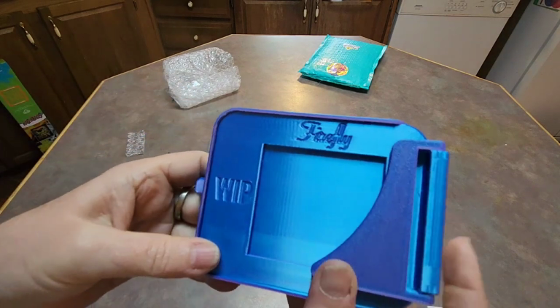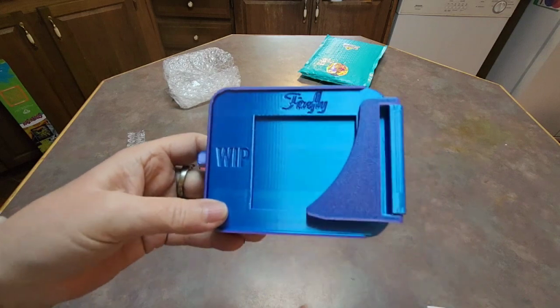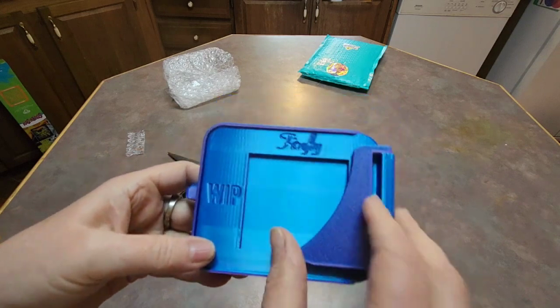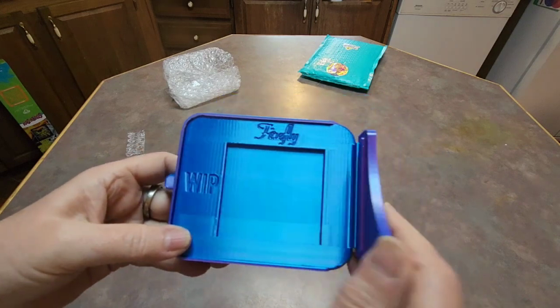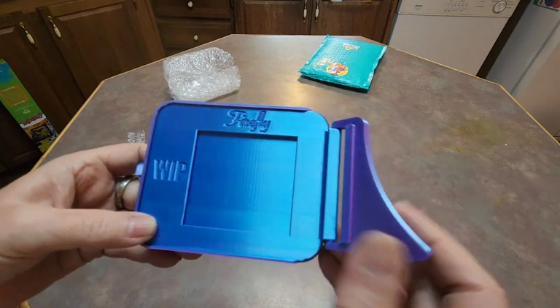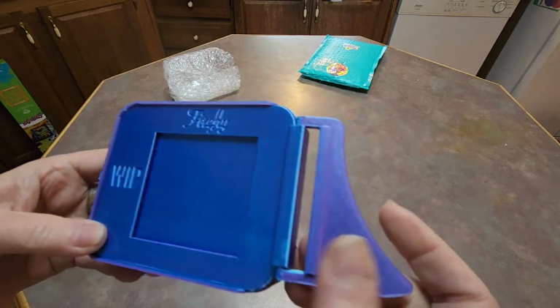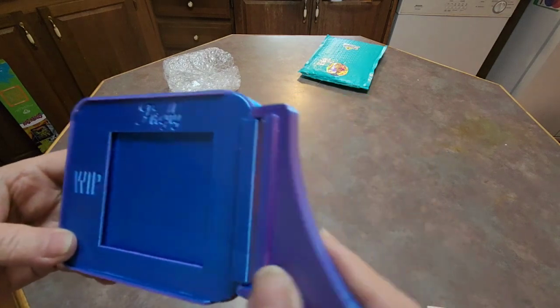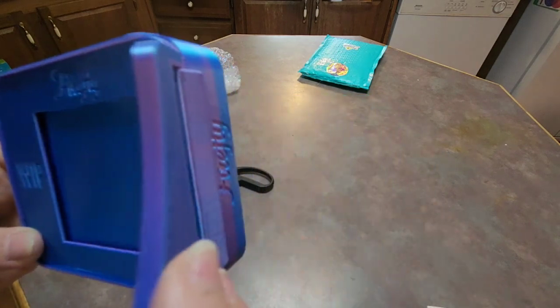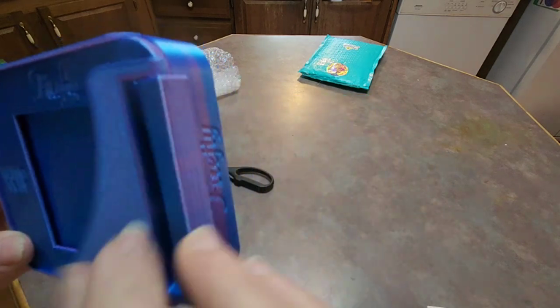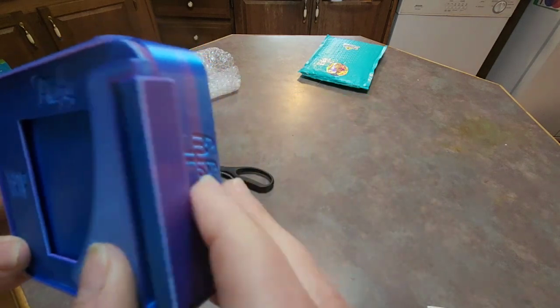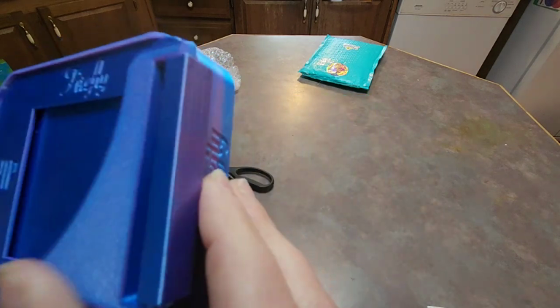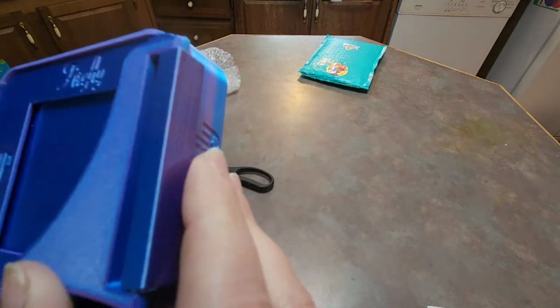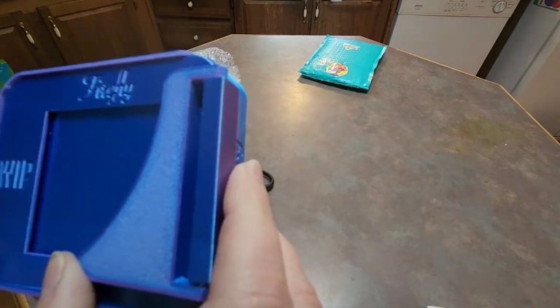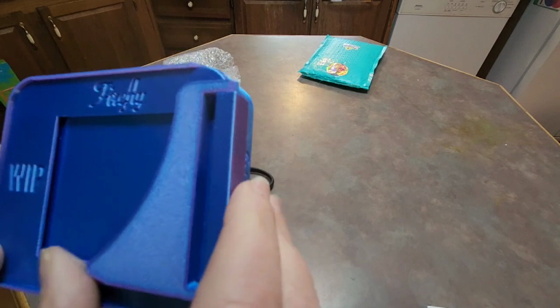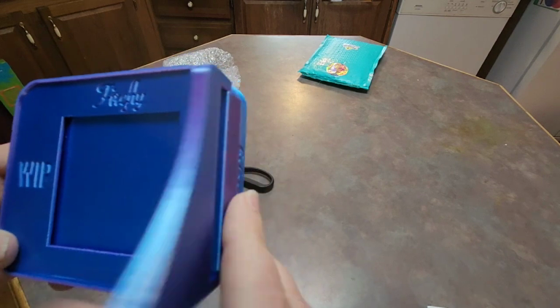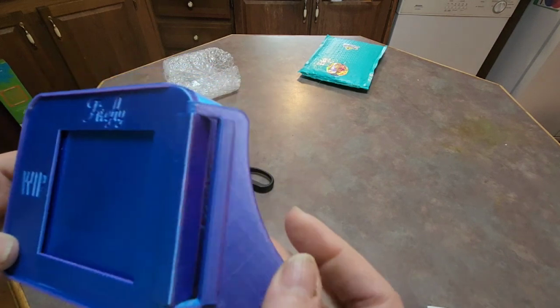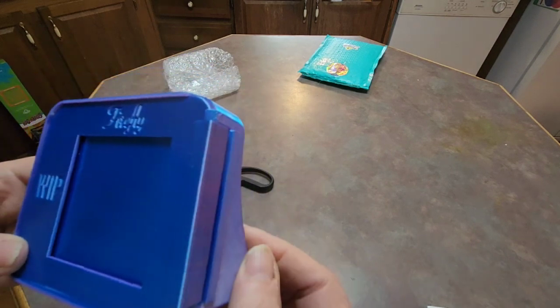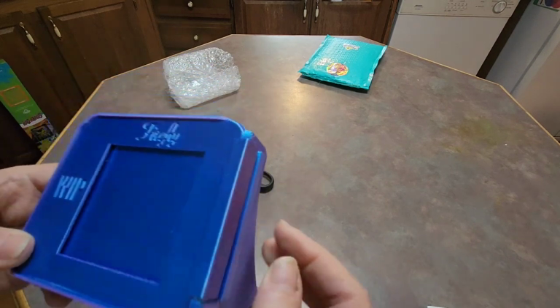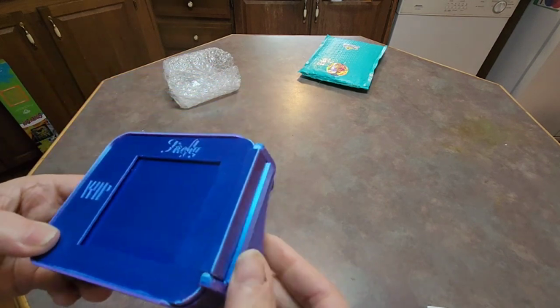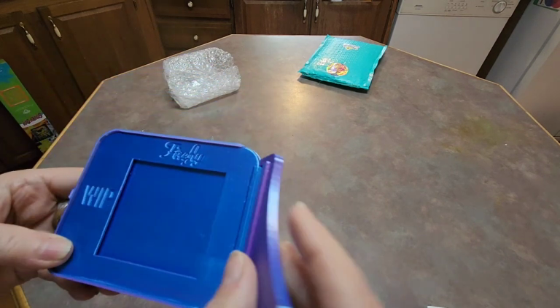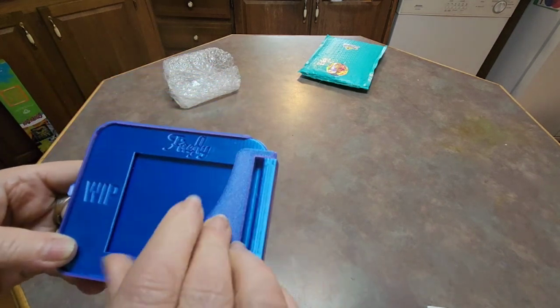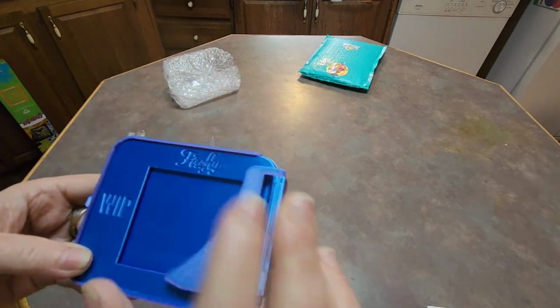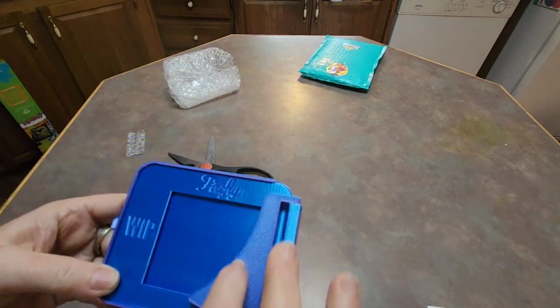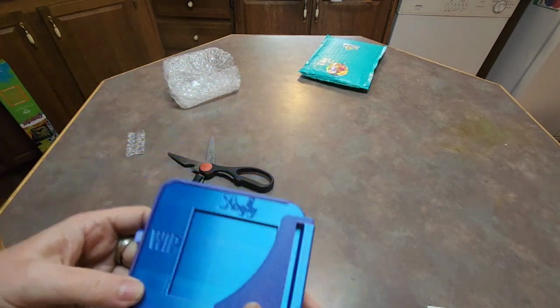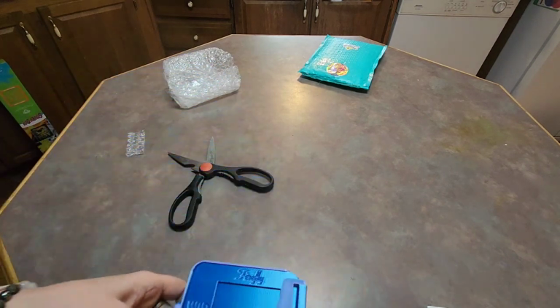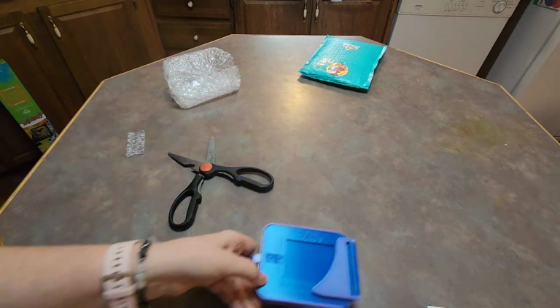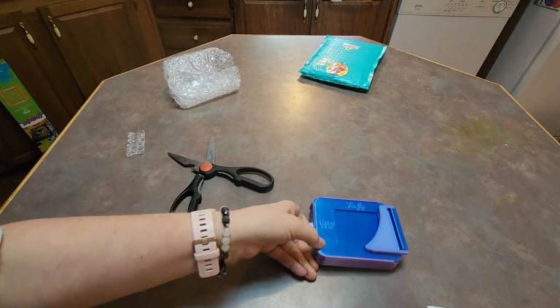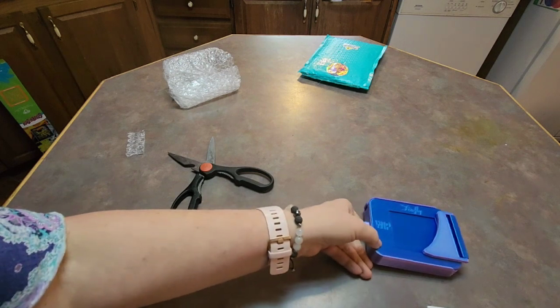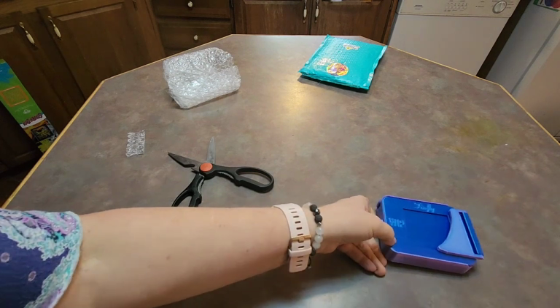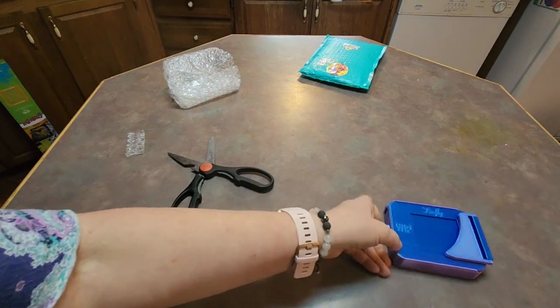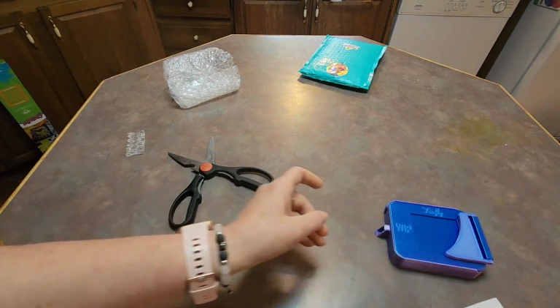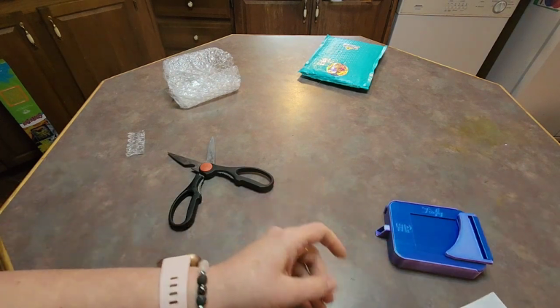Isn't that neat? I'm not sure what this is for — I'll have to watch some of their videos. But that is neat. That is a neat tray.